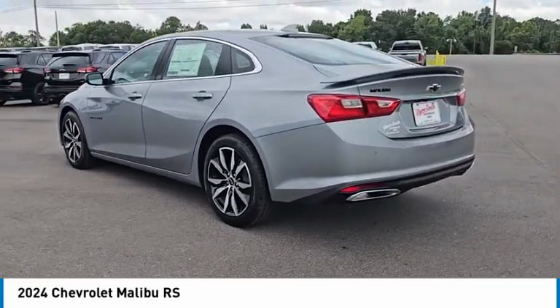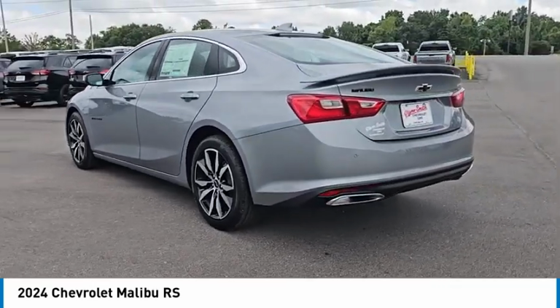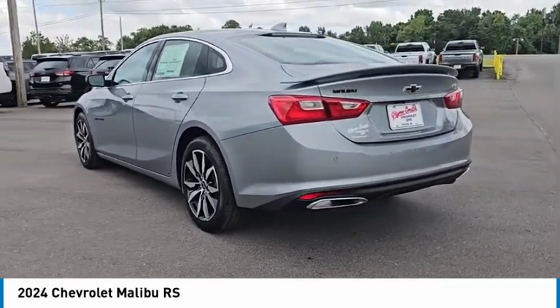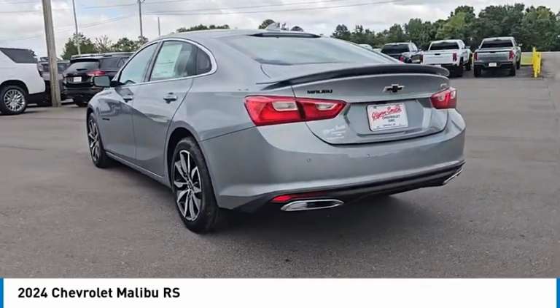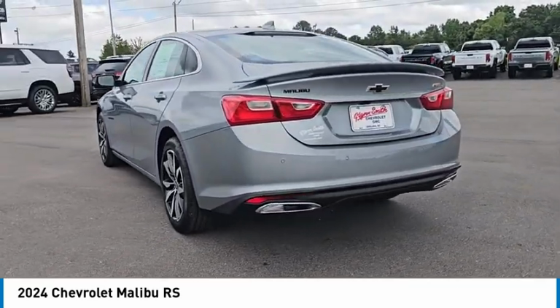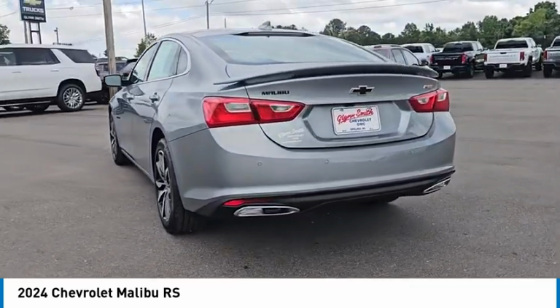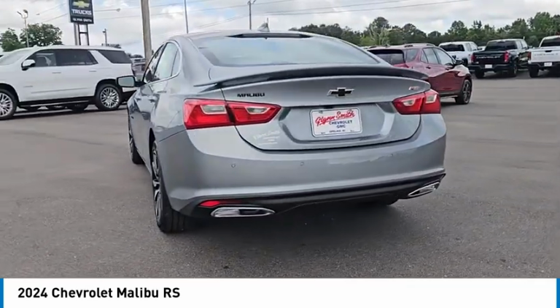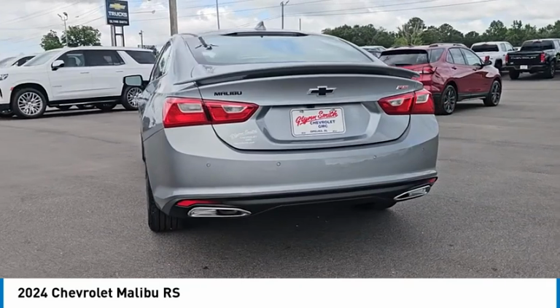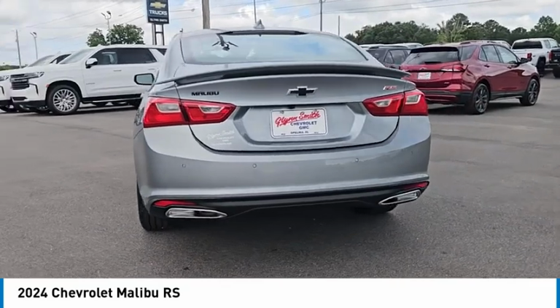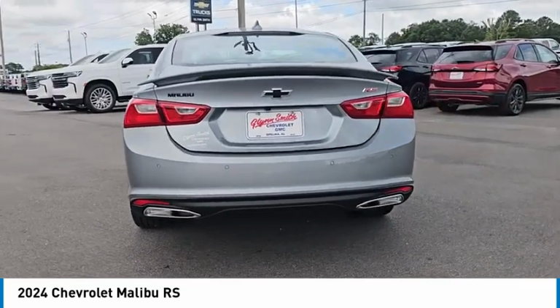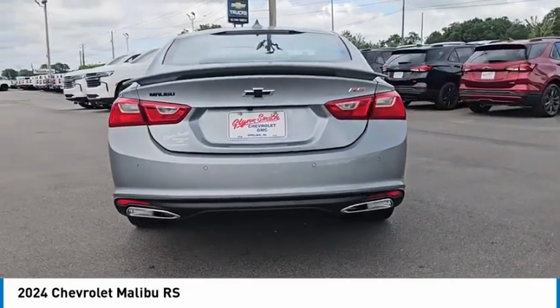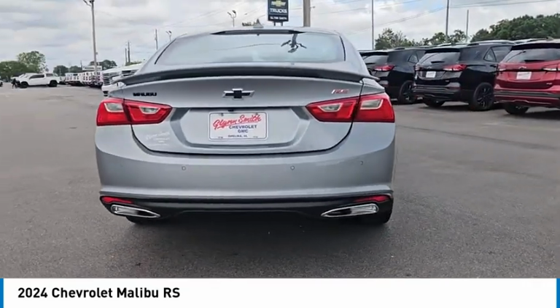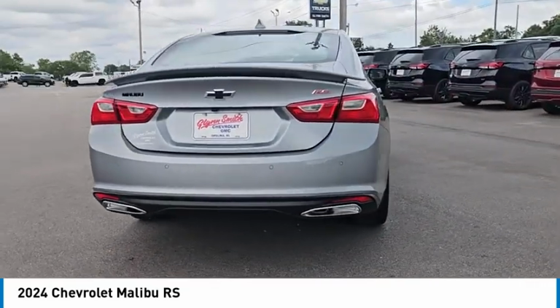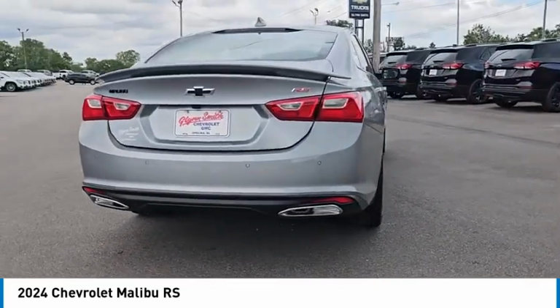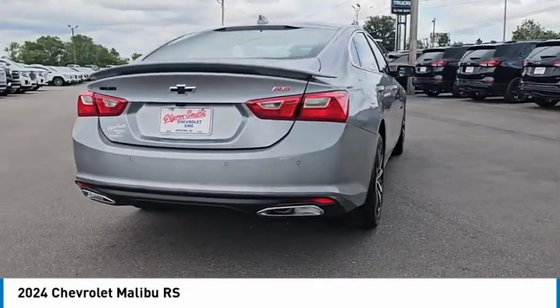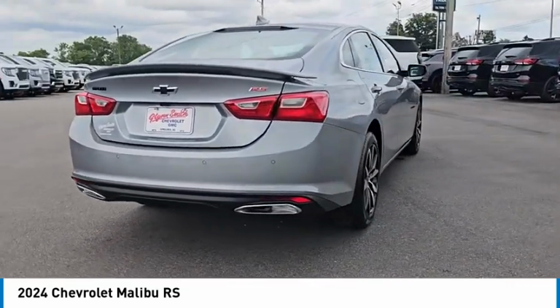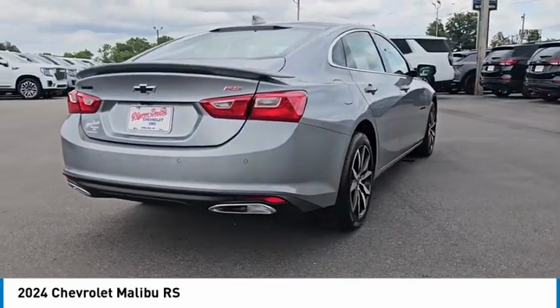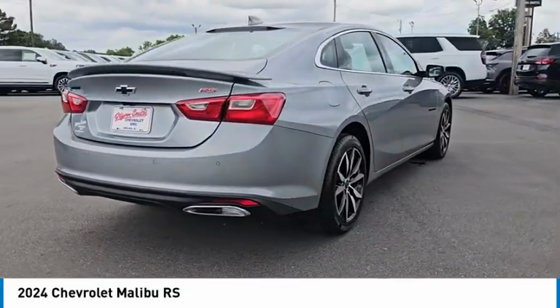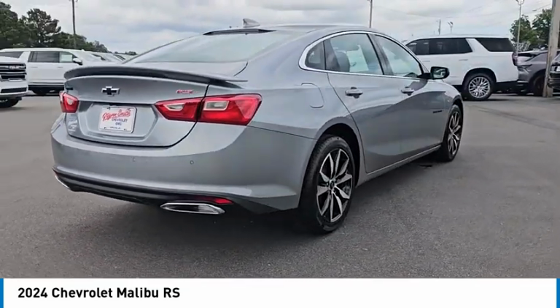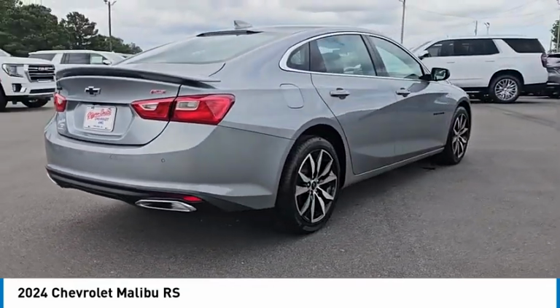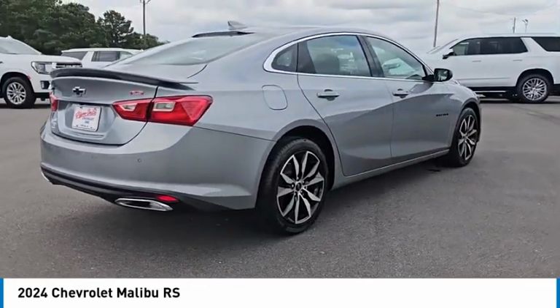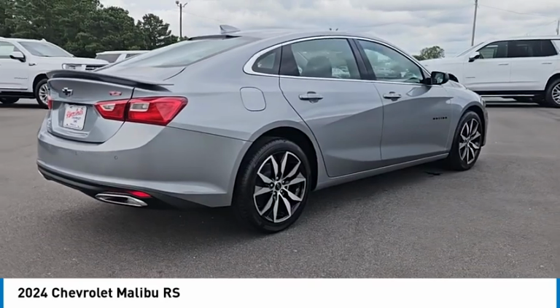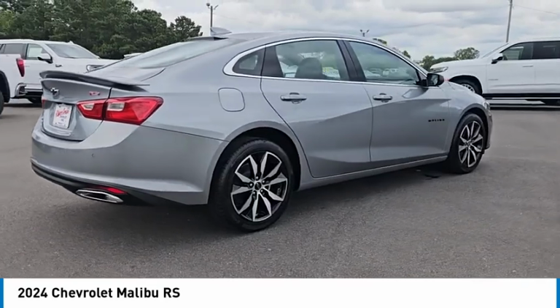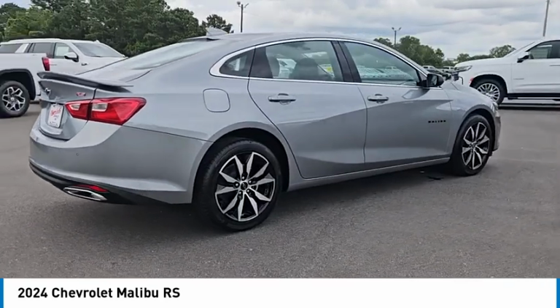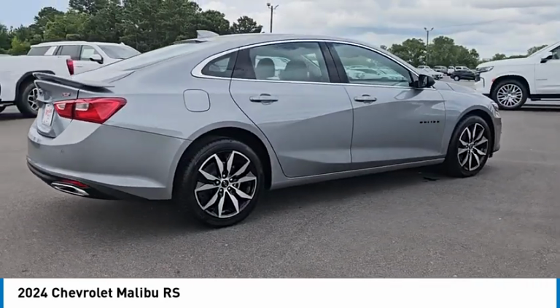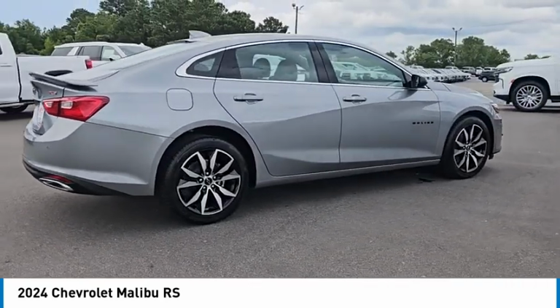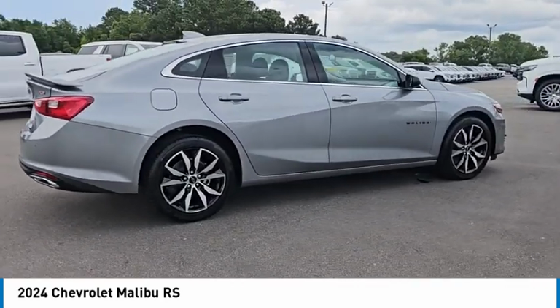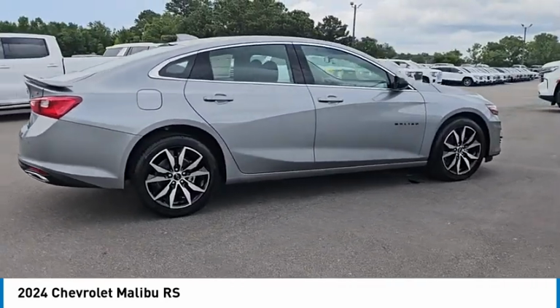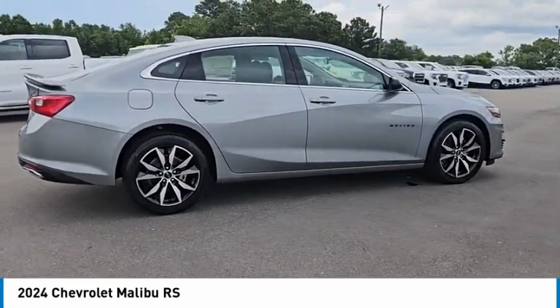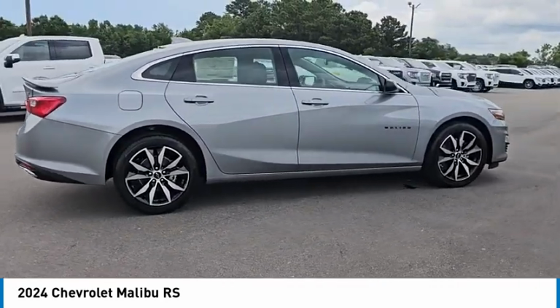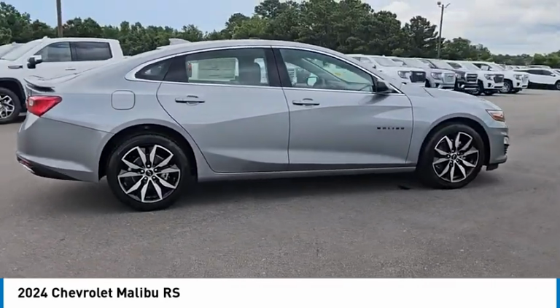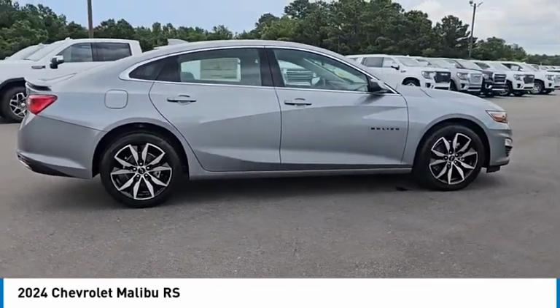Turbocharged, aluminum wheels, rear spoiler, remote engine start, brake assist, stability control, tire pressure monitor, daytime running lights, front wheel drive, rear parking aid.